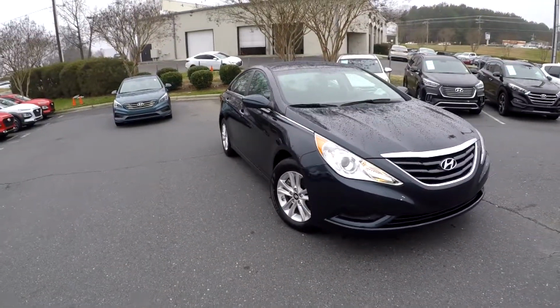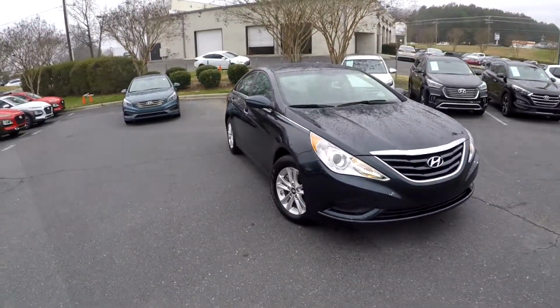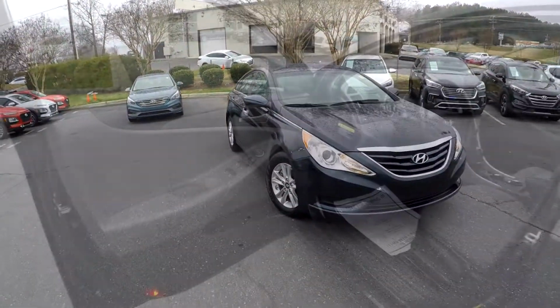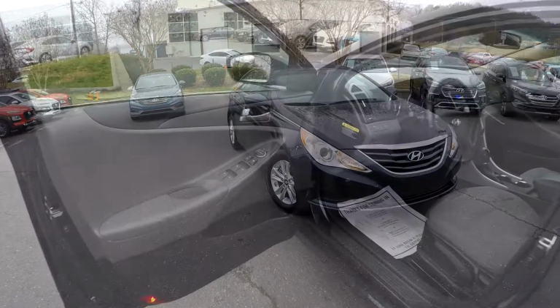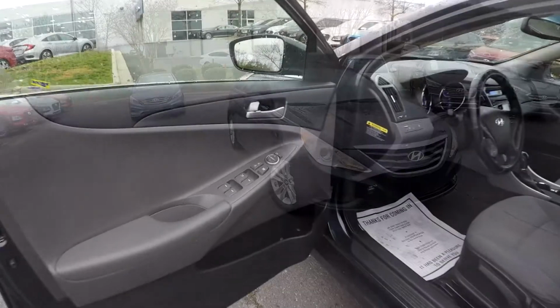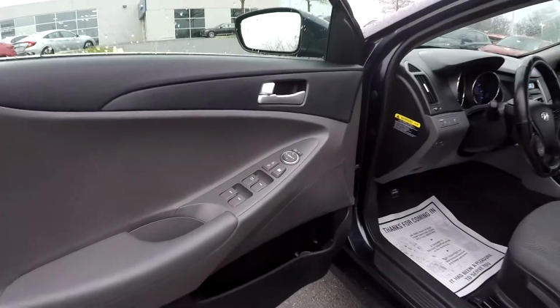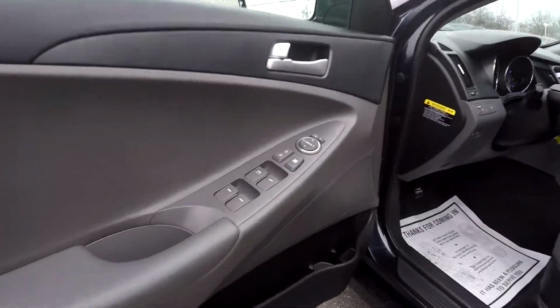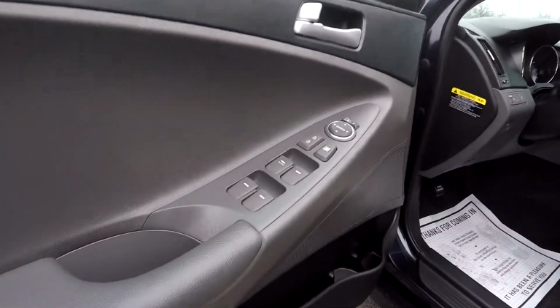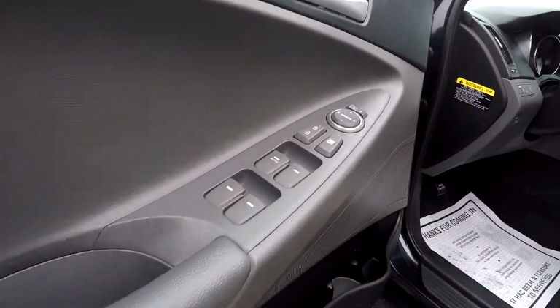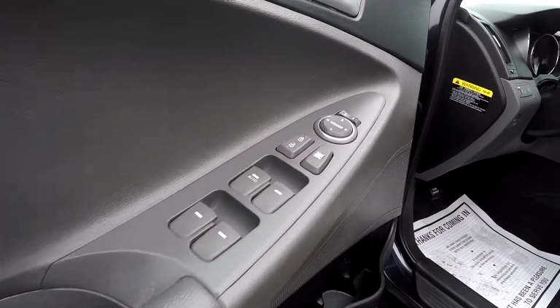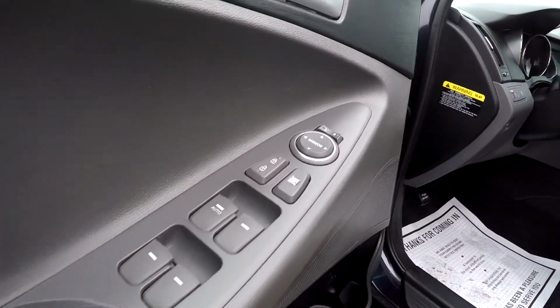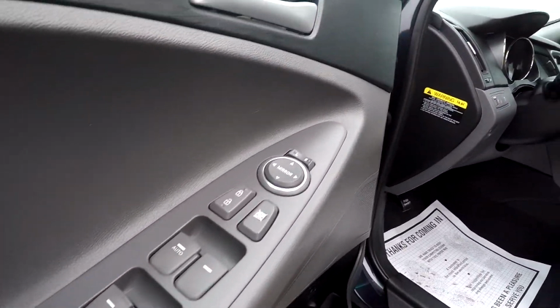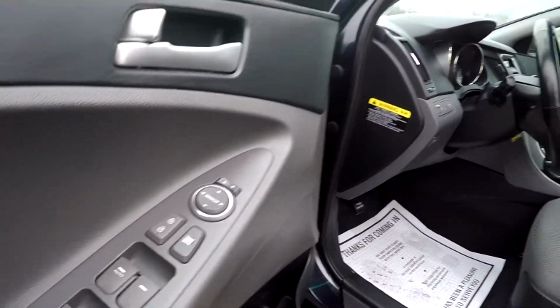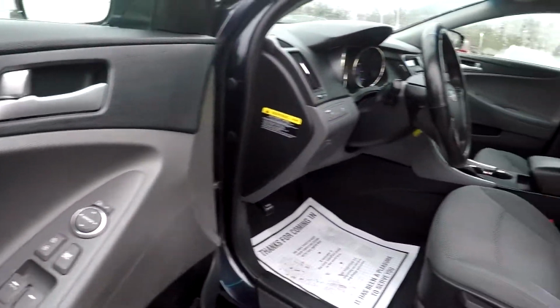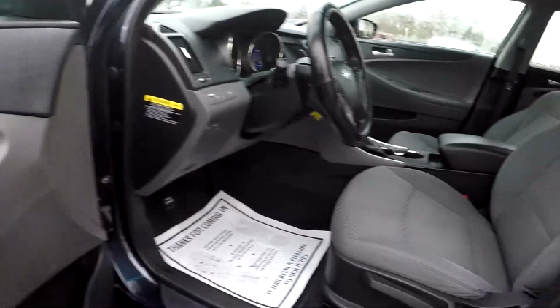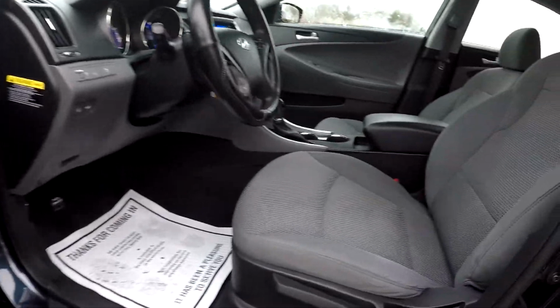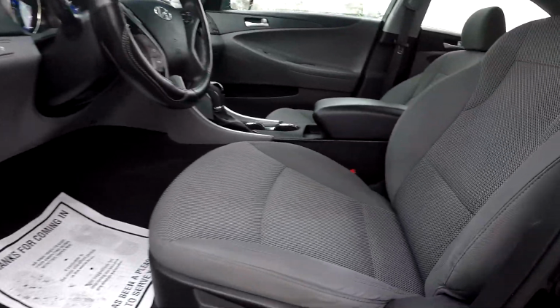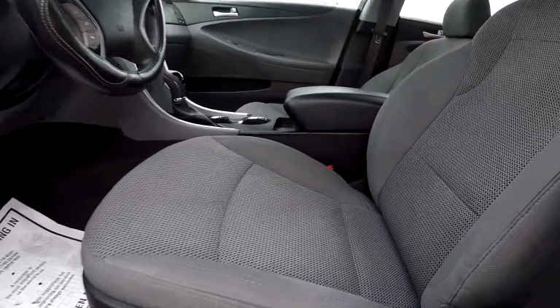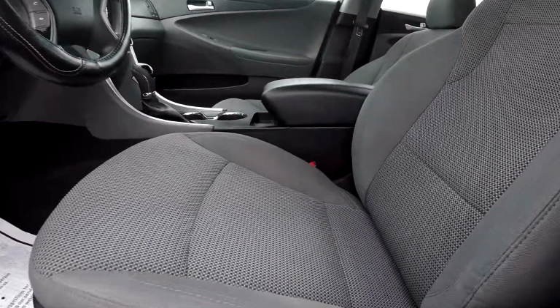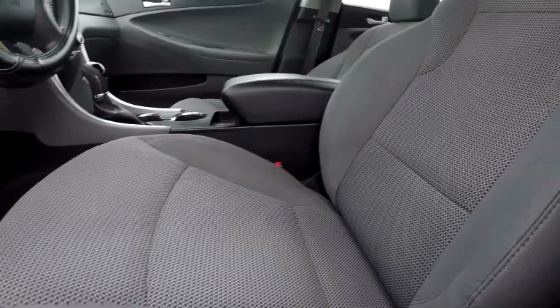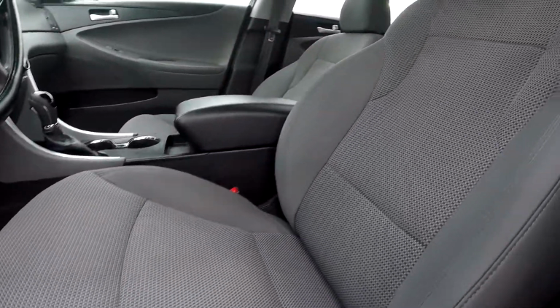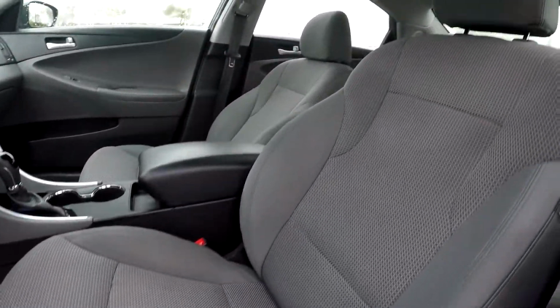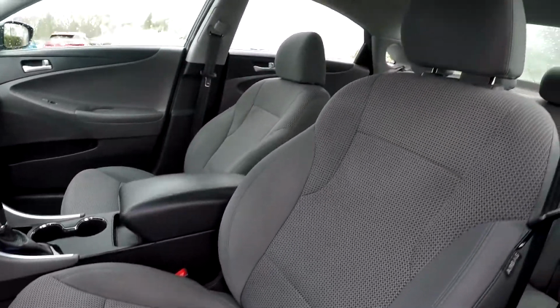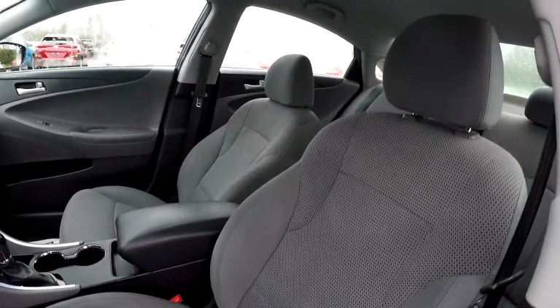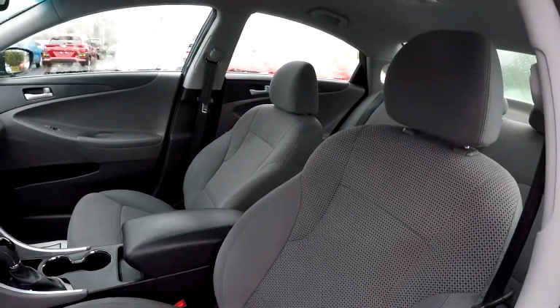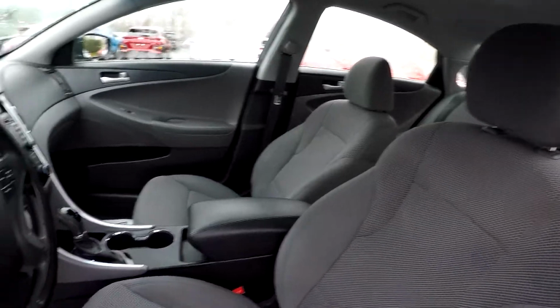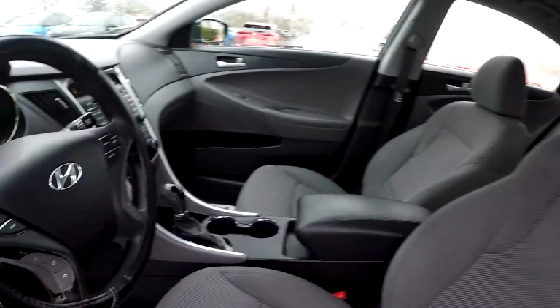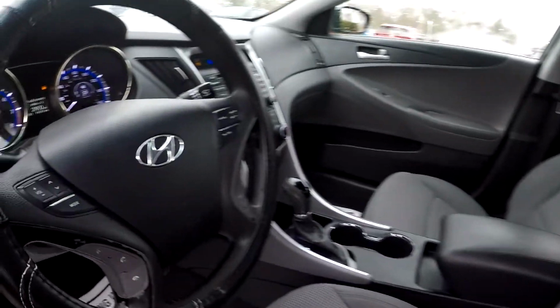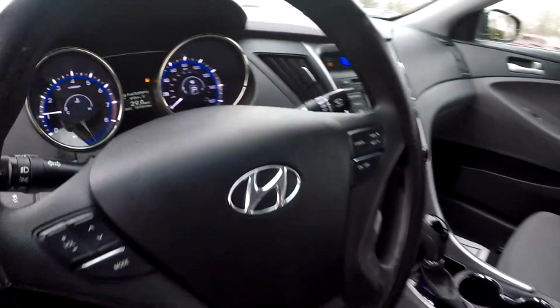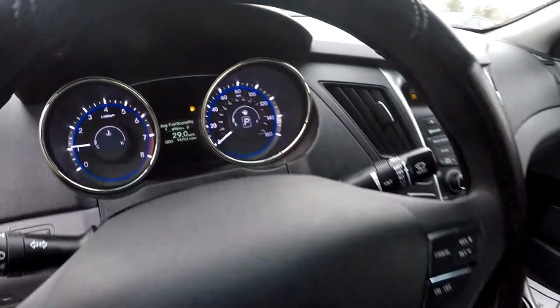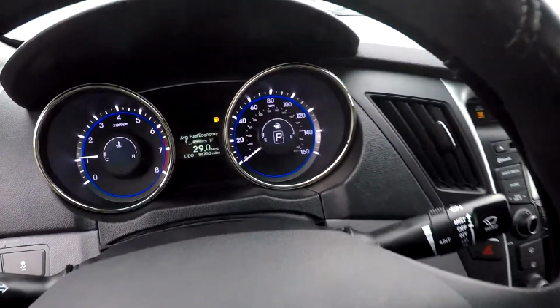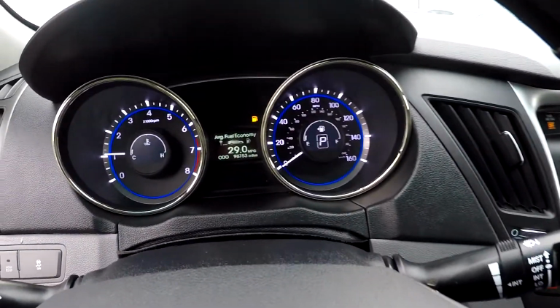Now you can go in here and check out your interior. Starting out here on your driver's side, you're first gonna be able to see you're gonna have fully powered locks and windows. For your seats, you're gonna have nice soft pattern gray fabric seats here for your interior.